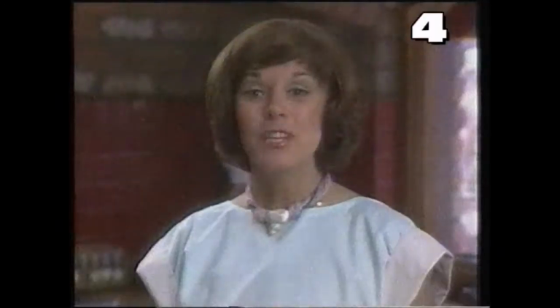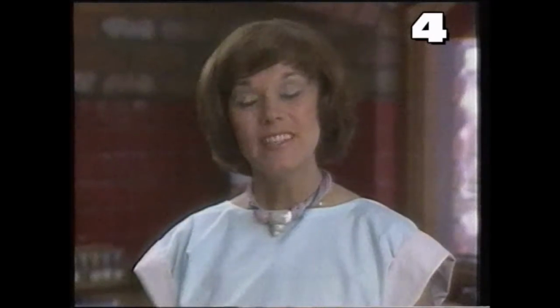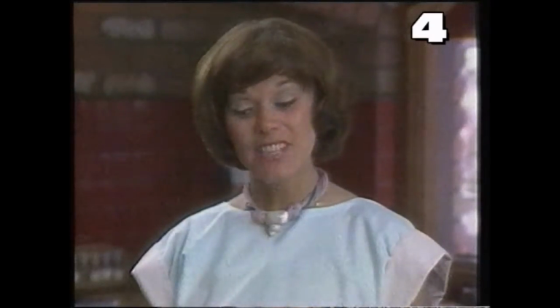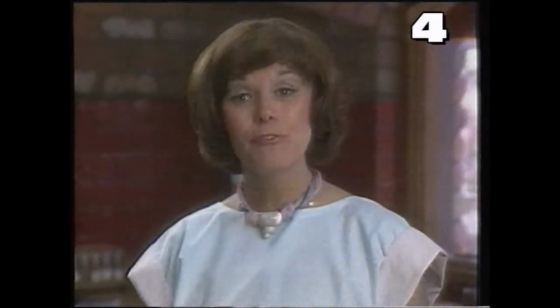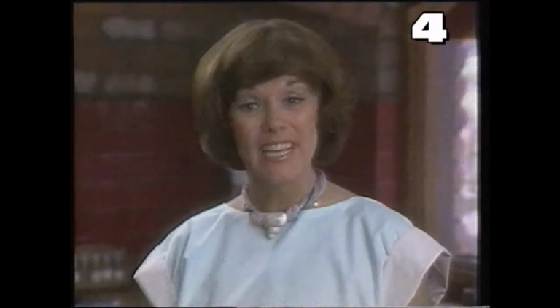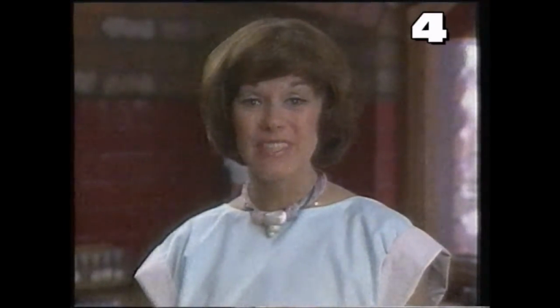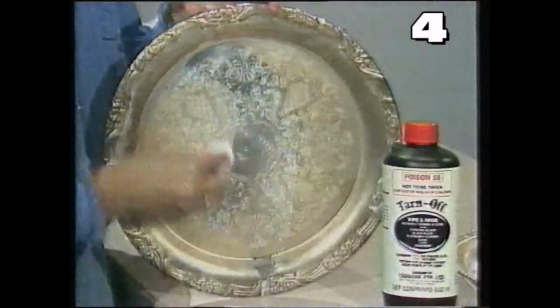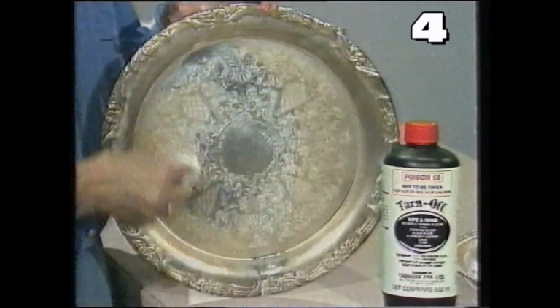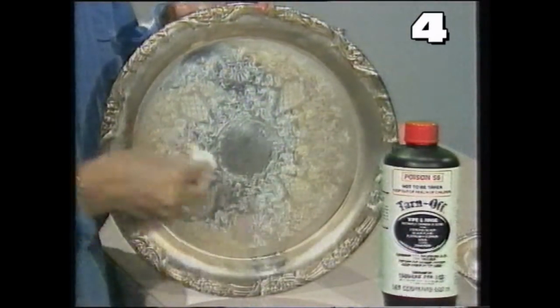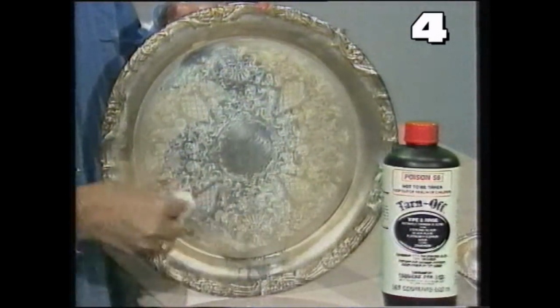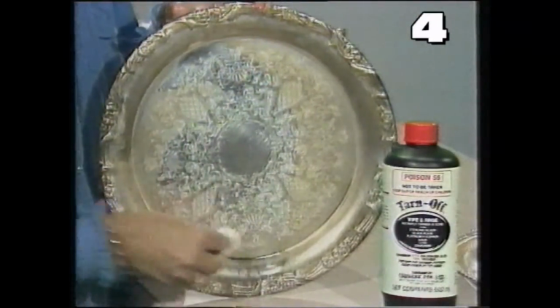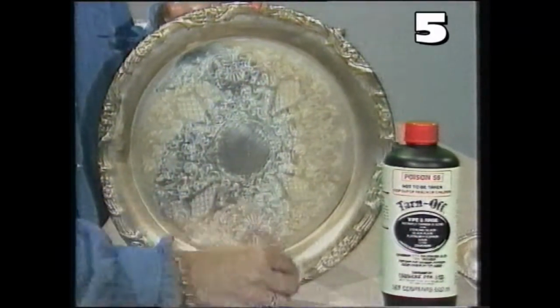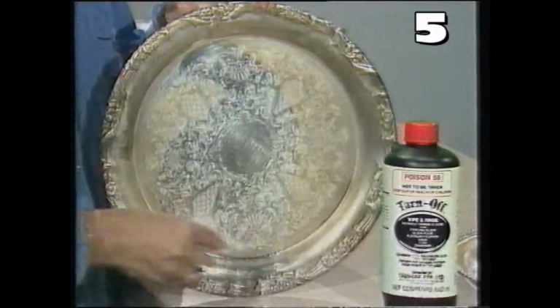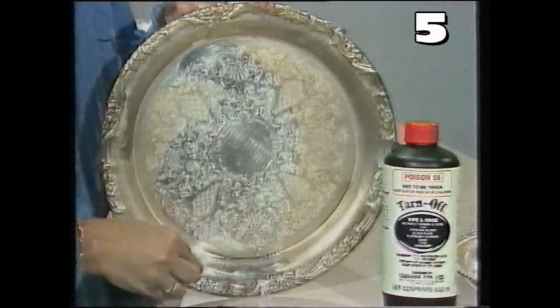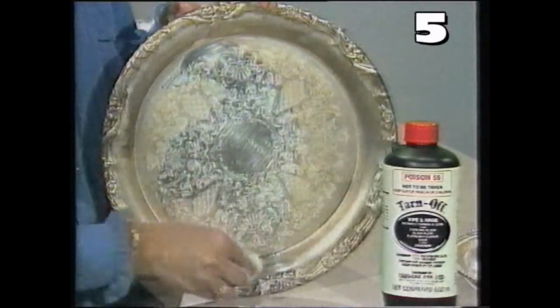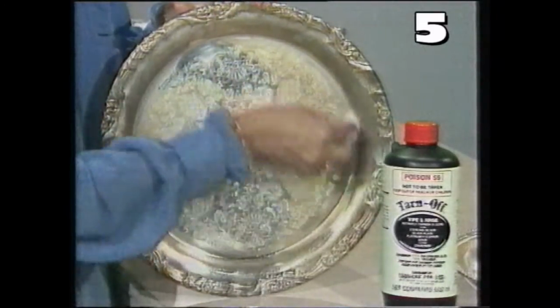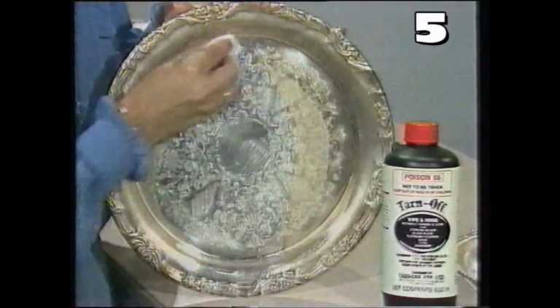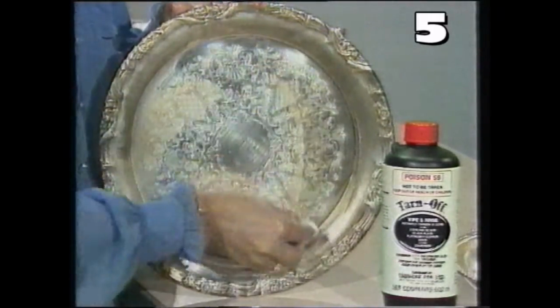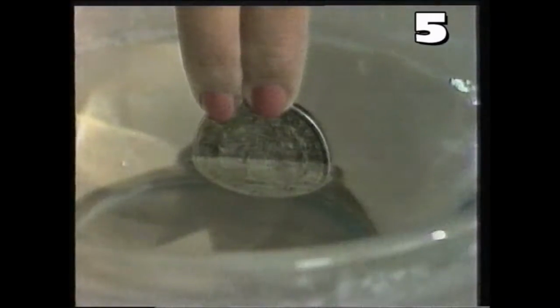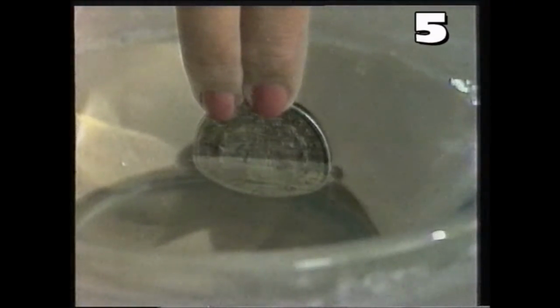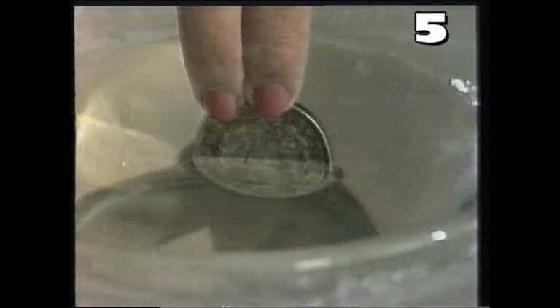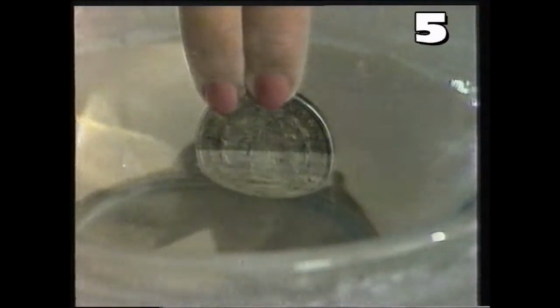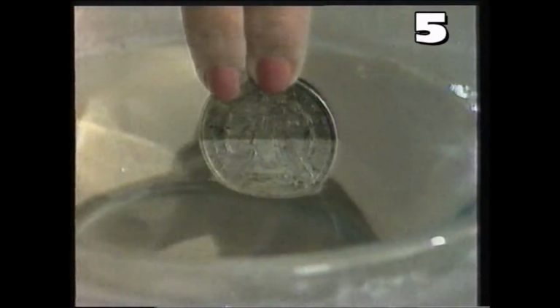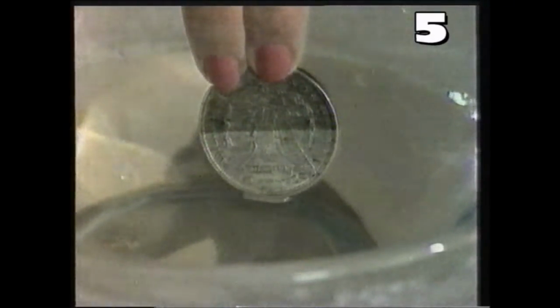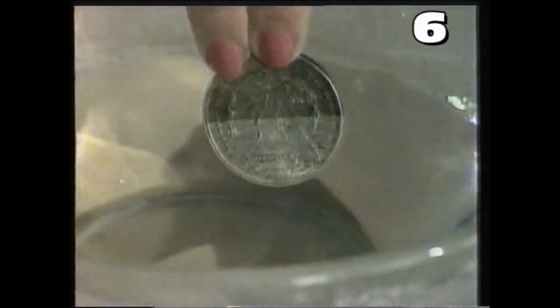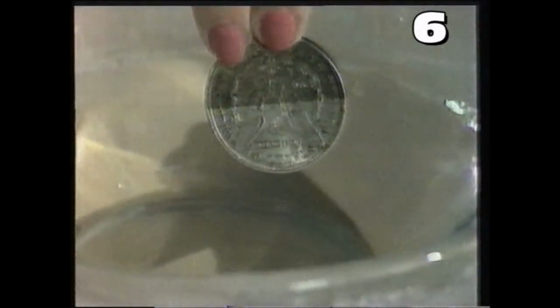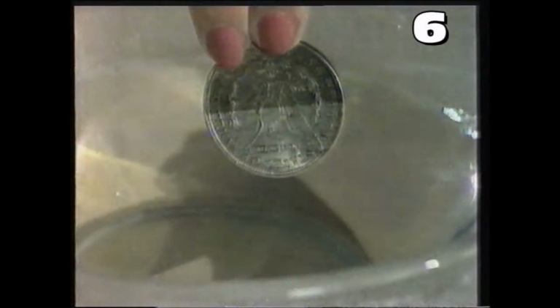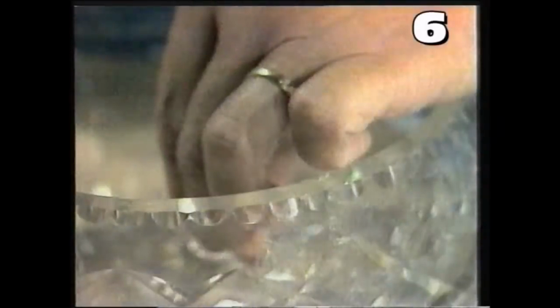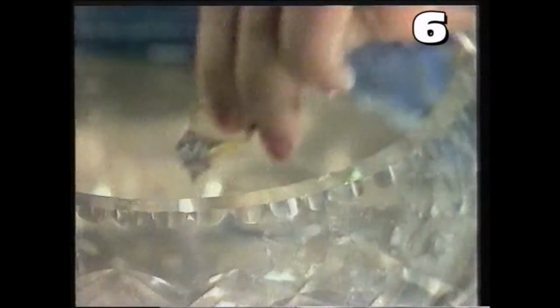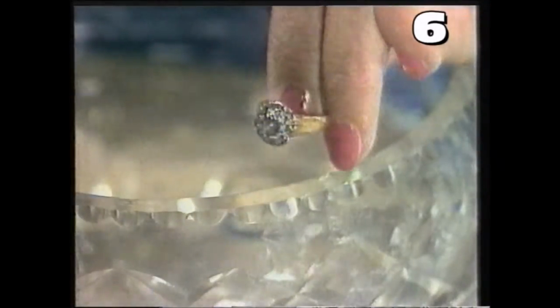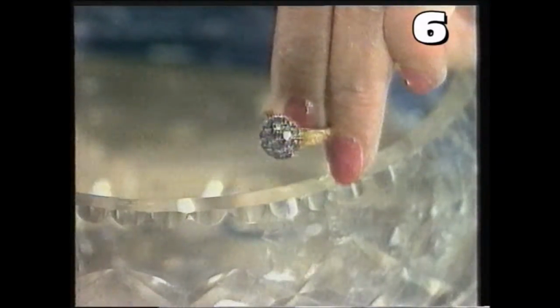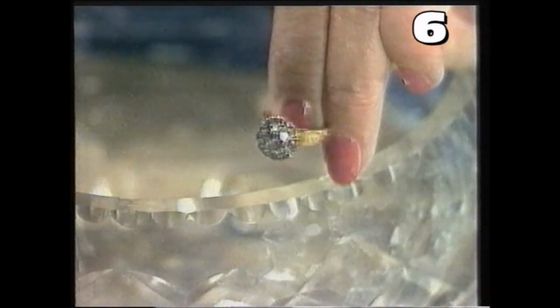When you find antiques or family heirlooms like this, dab on a little Tarnoff. You'll clean years of tarnish in just seconds. And coin collectors will love the way Tarnoff shines coins. Oh, and it's wonderful for cleaning jewellery and diamonds.